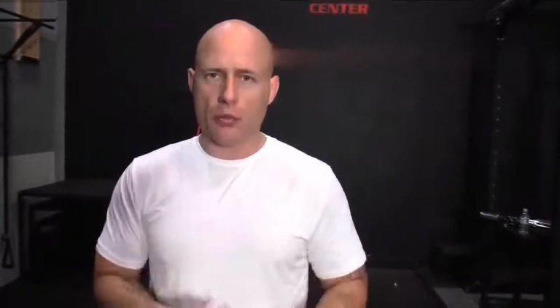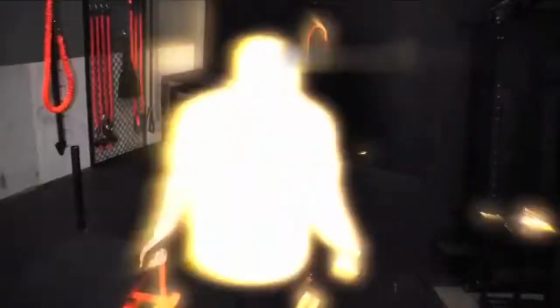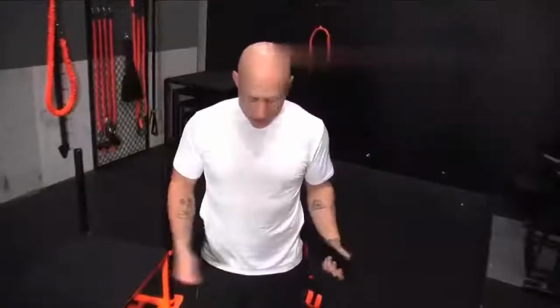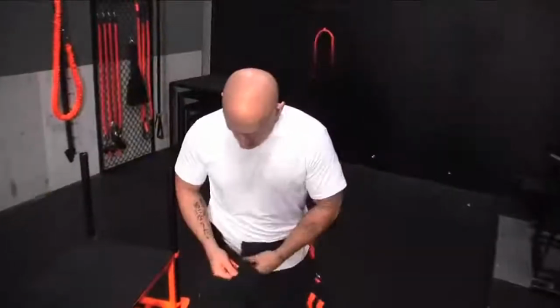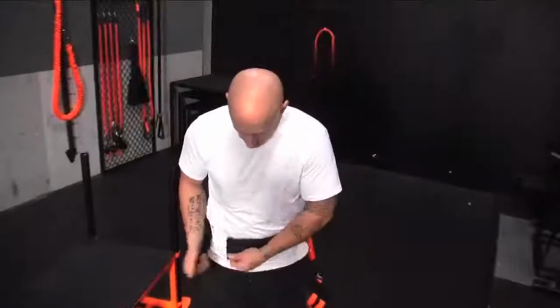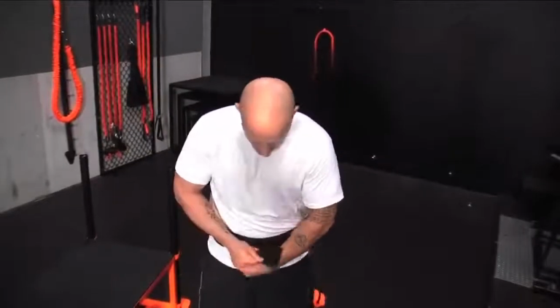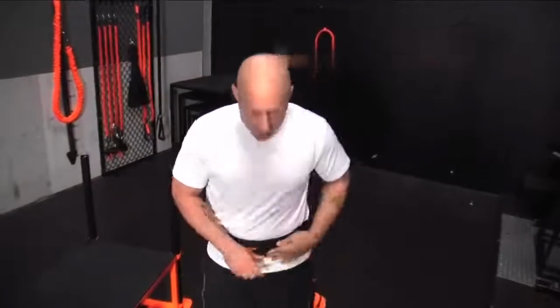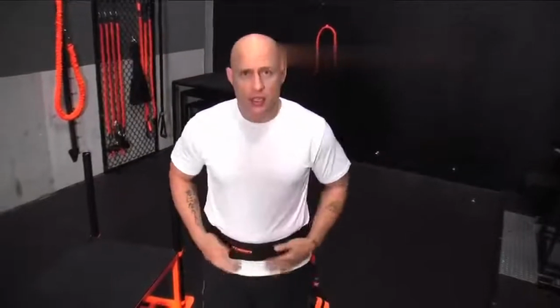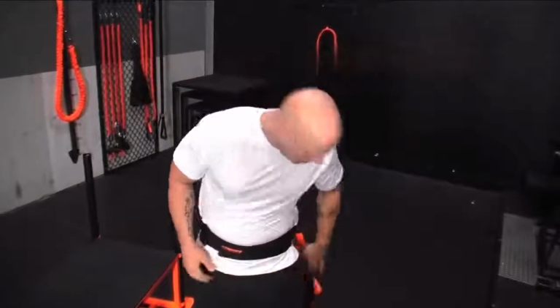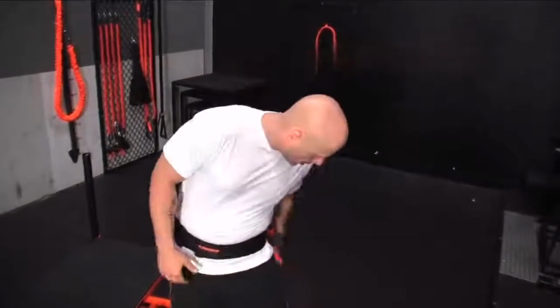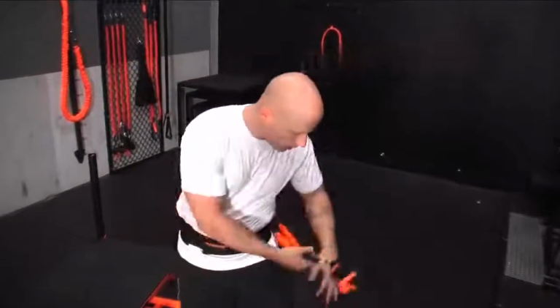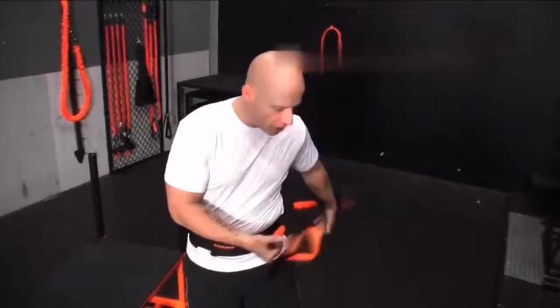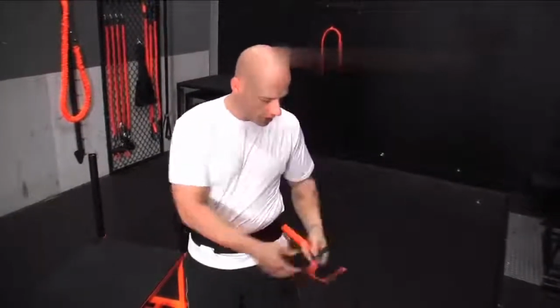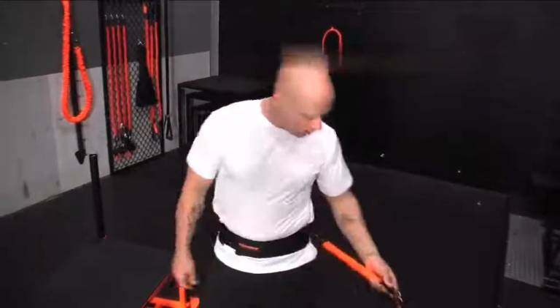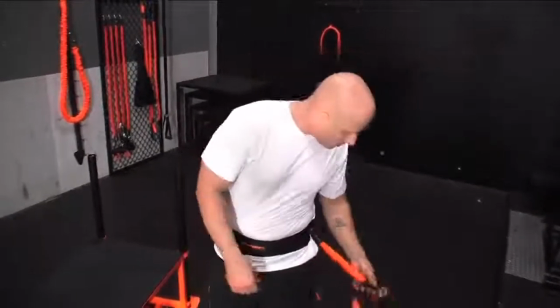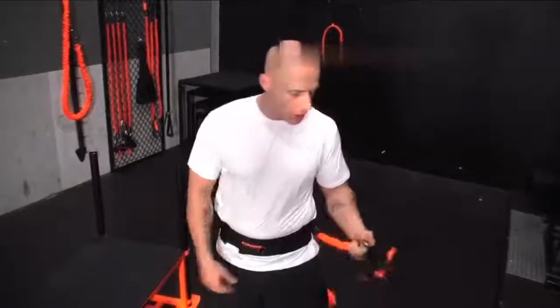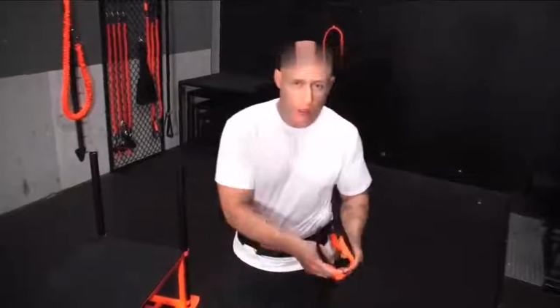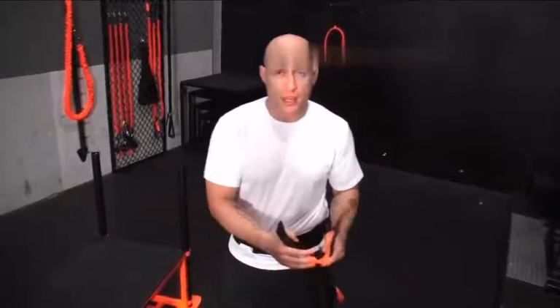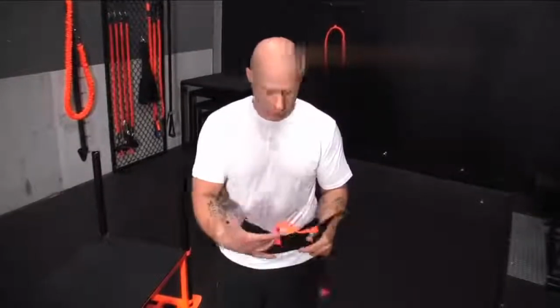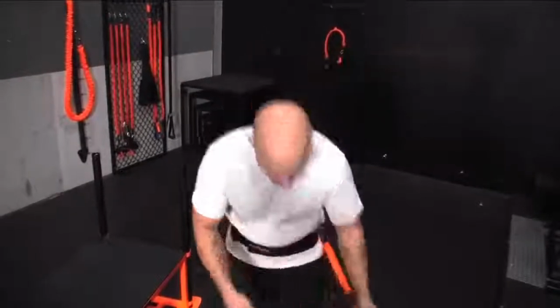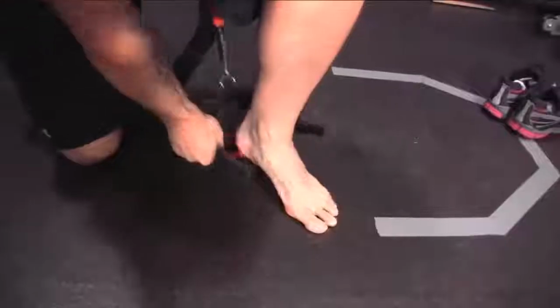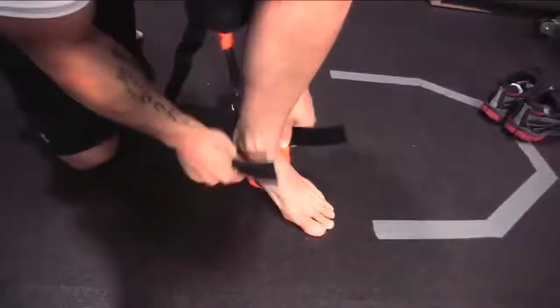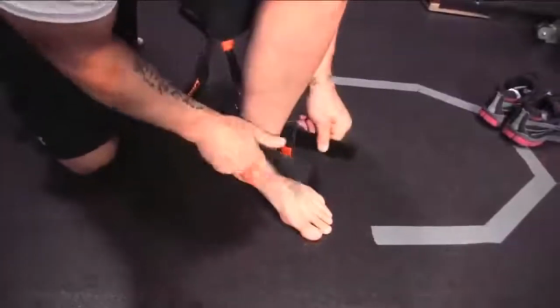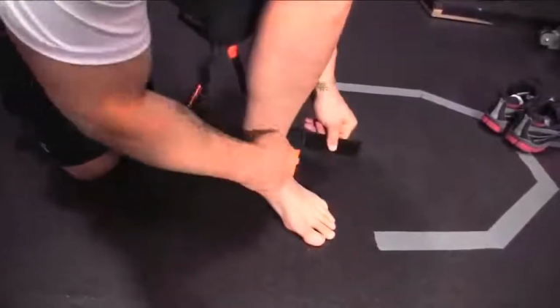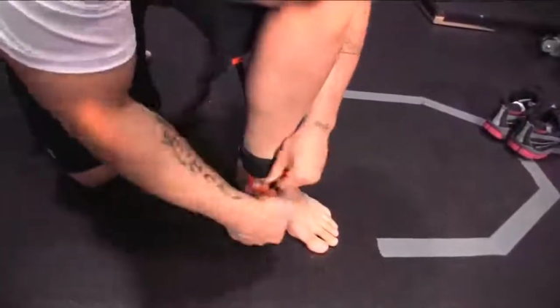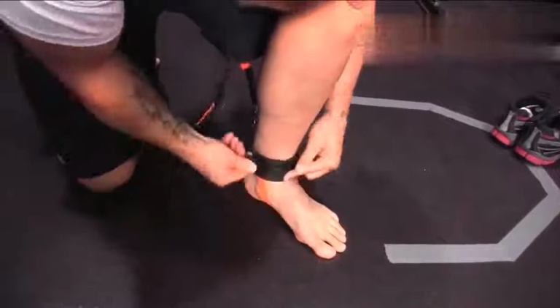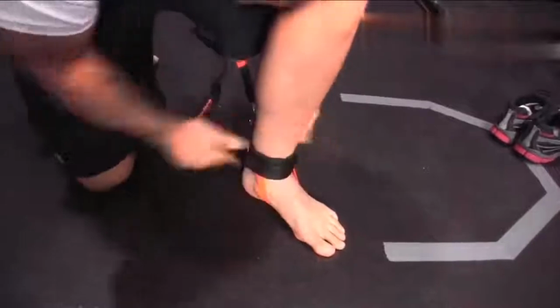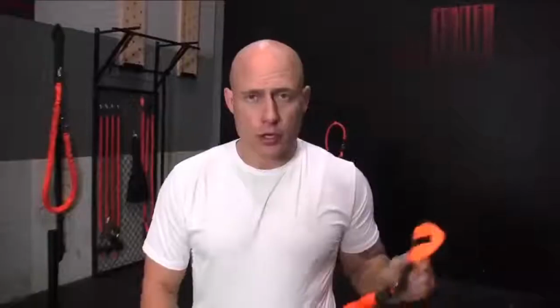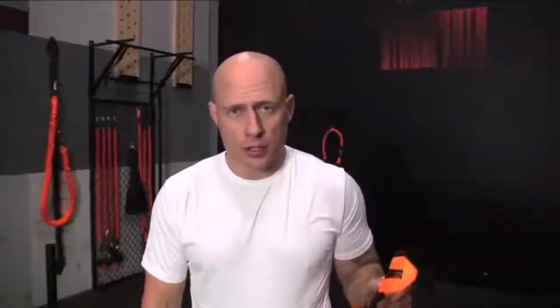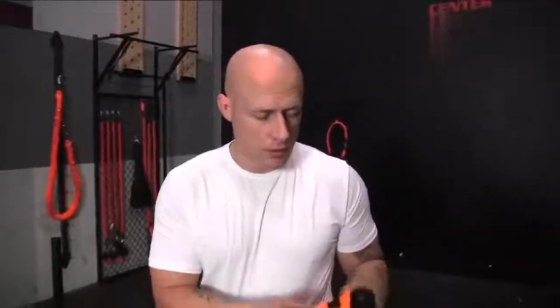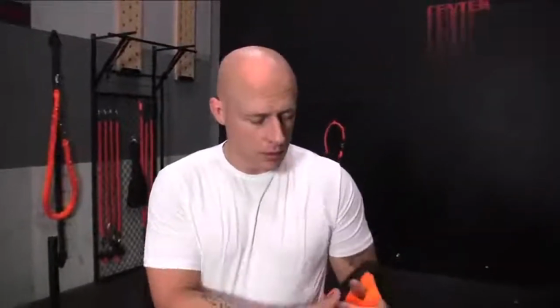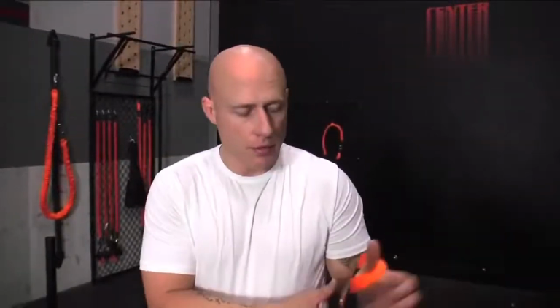I'm ready to put it on. I'm going to go ahead and fit my belt, make sure it's nice and comfortable. I'm going to go ahead and secure my leg straps first. Find my bottom strap — it's longer — I'm going to go ahead and bend down and secure it on. Then locate your wrist cuffs, D-rings on the bottom.